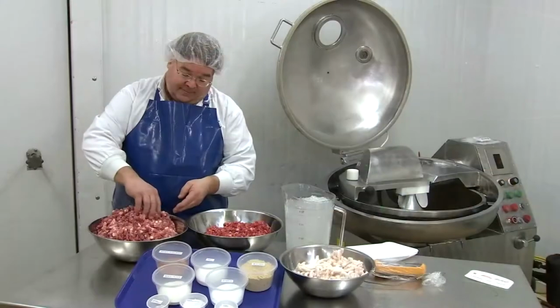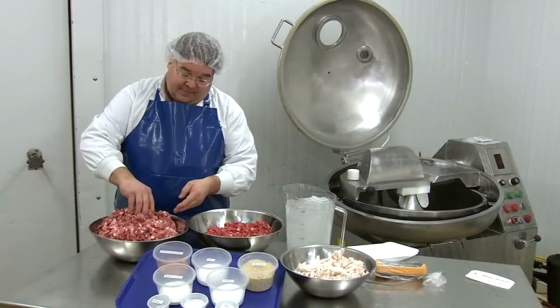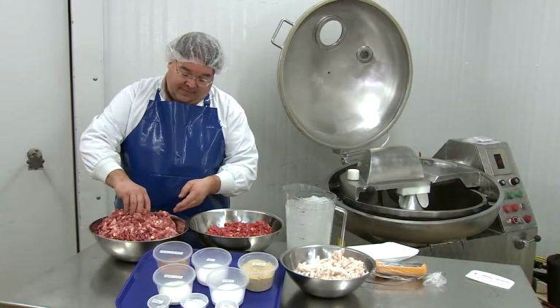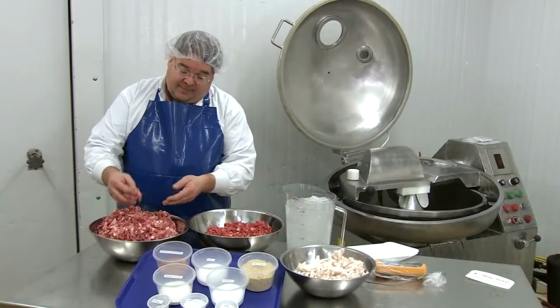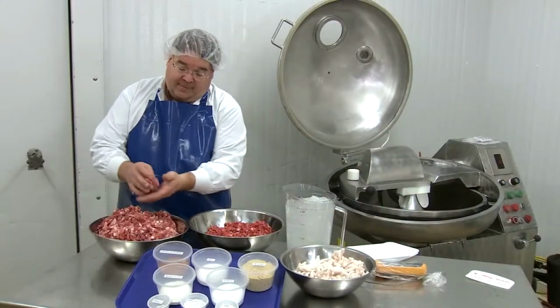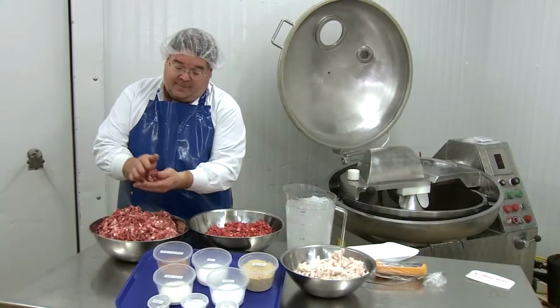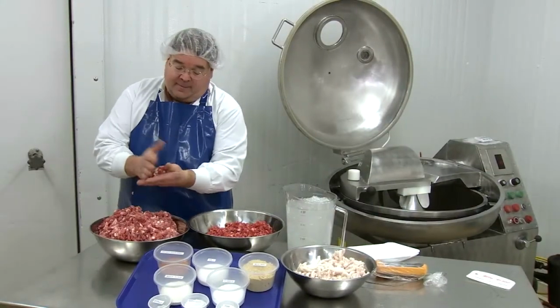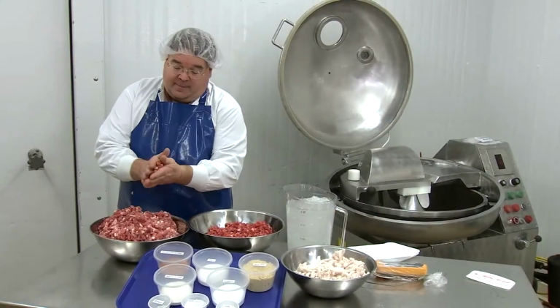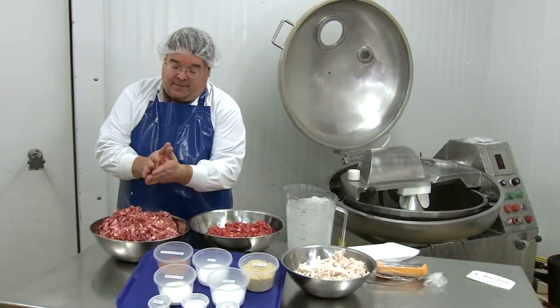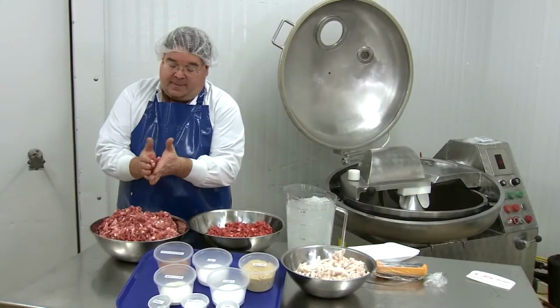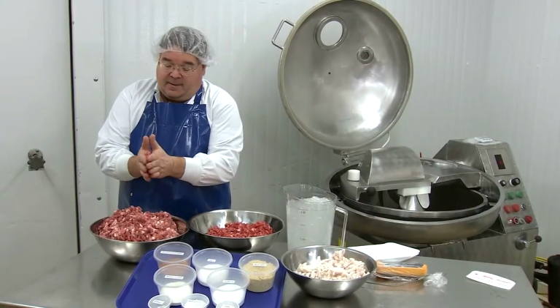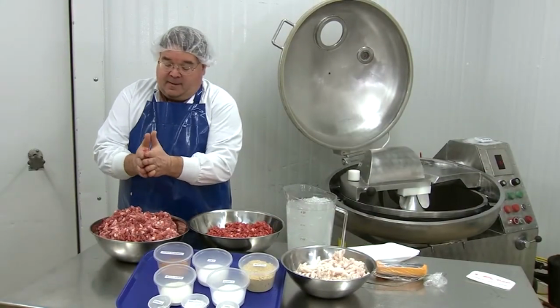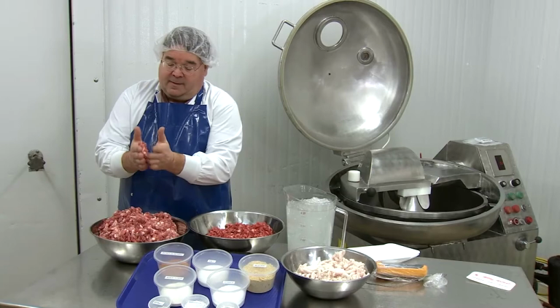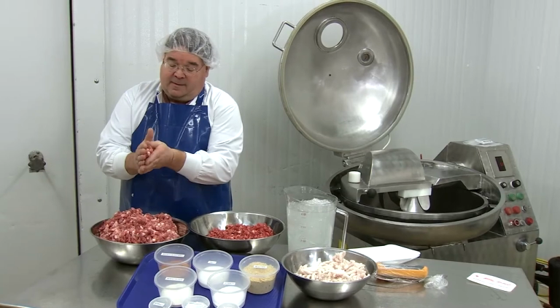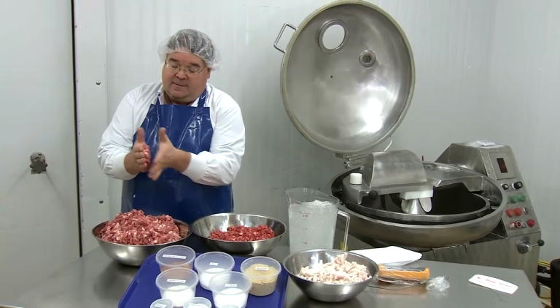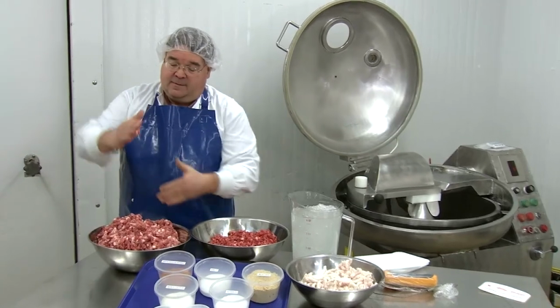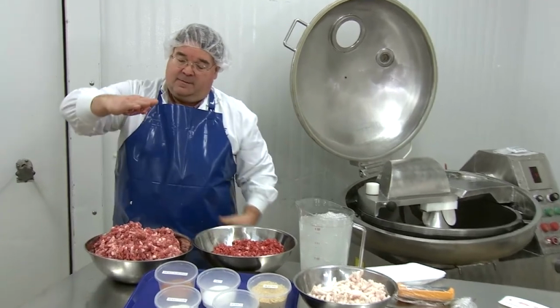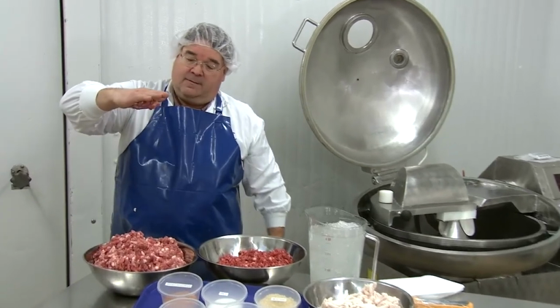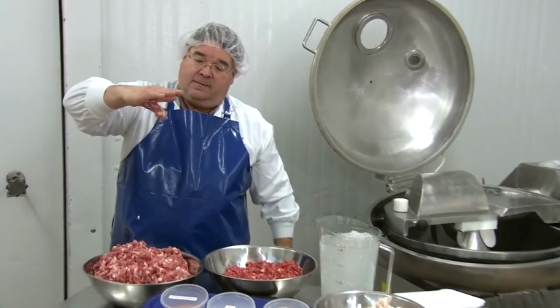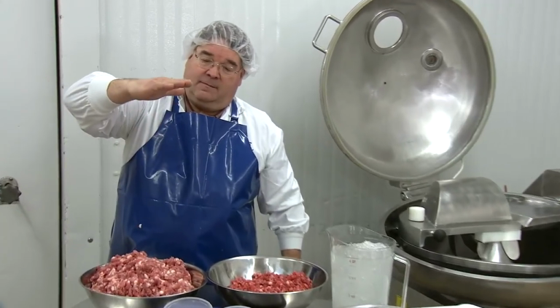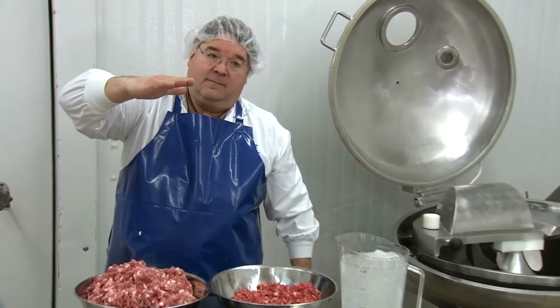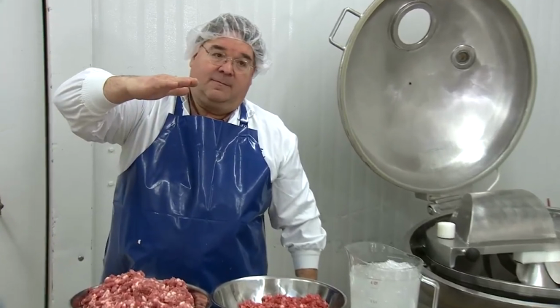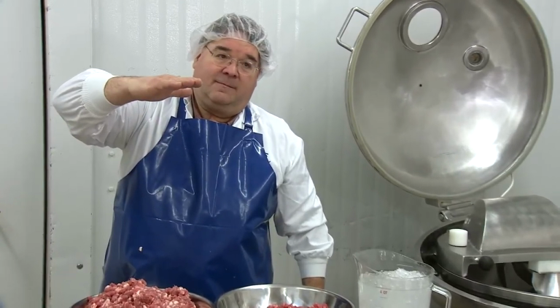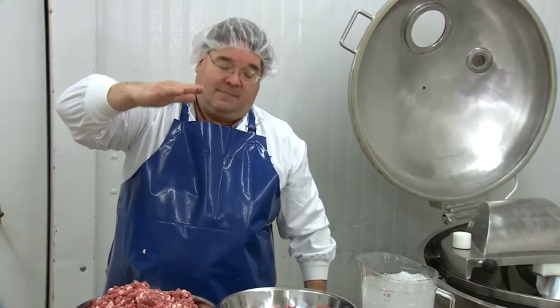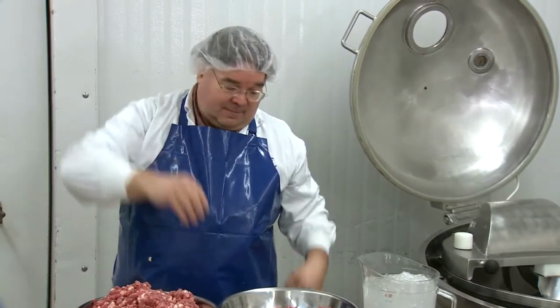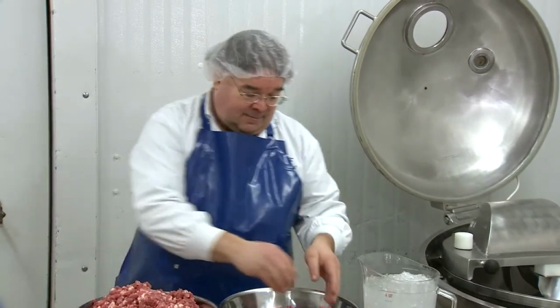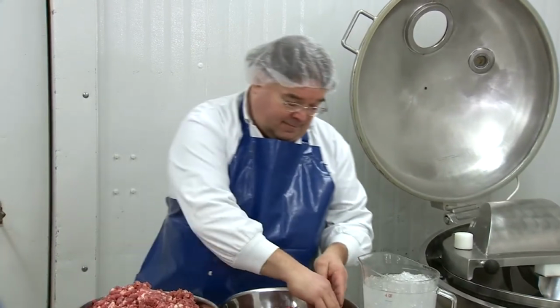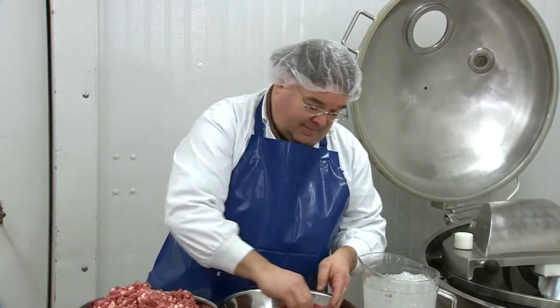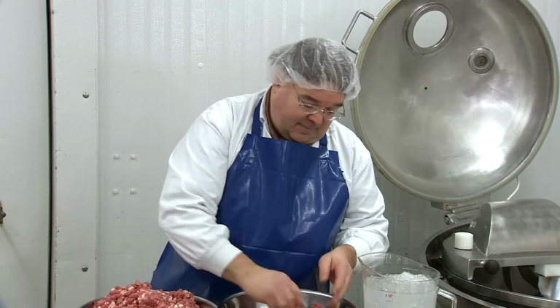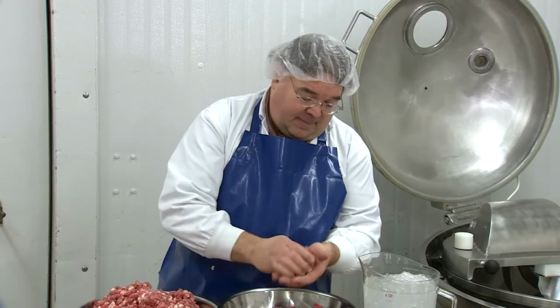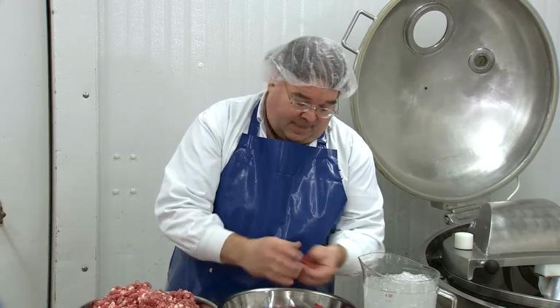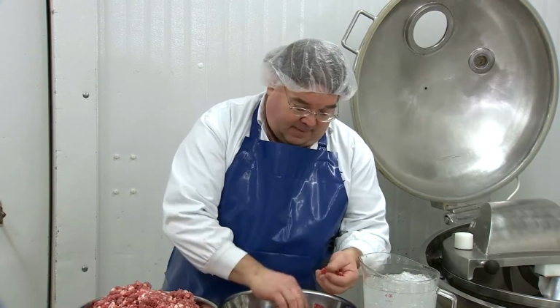As mentioned previously, protein extraction is an important aspect of hot dog production. Here Gerhard is showing that the coarse meats won't stick together and there is very little protein extraction yet.